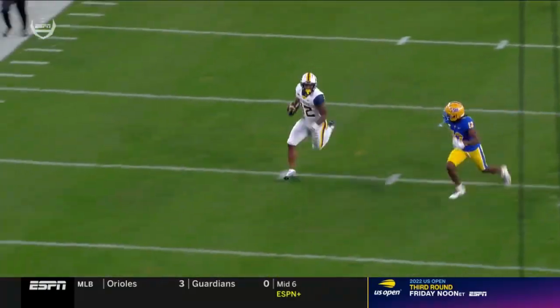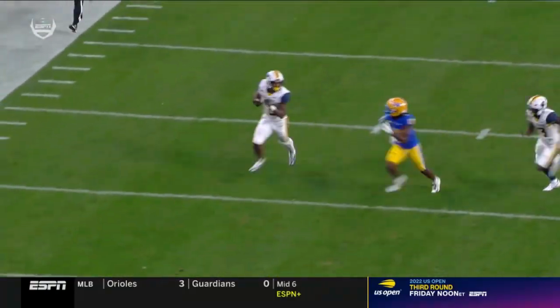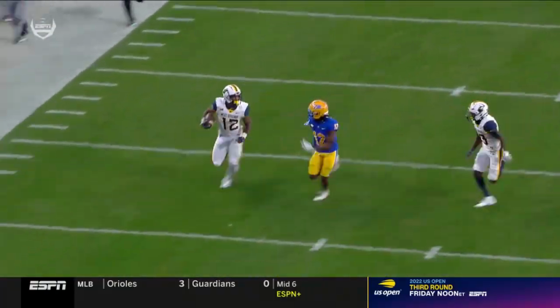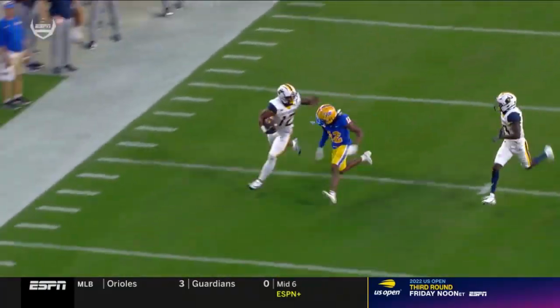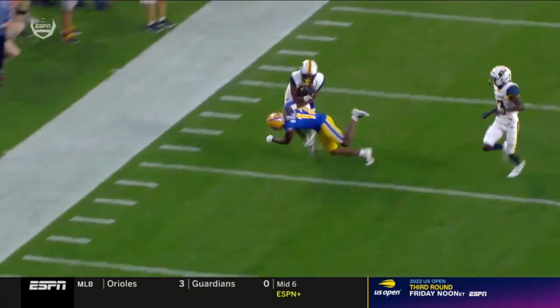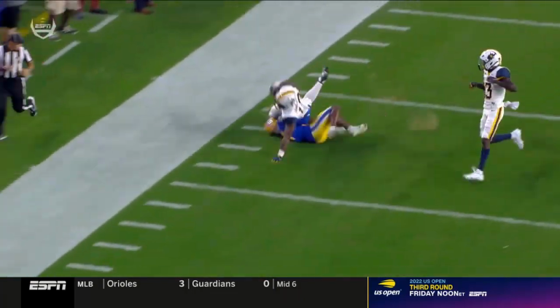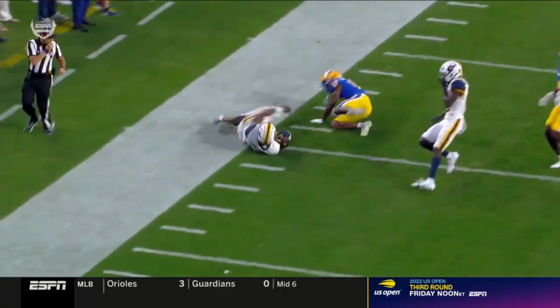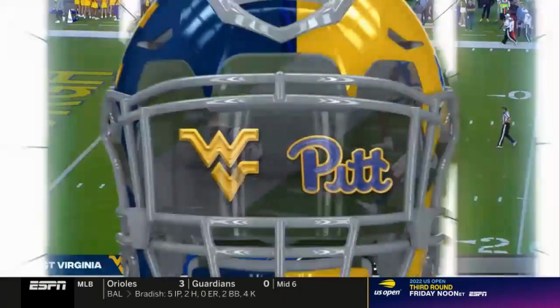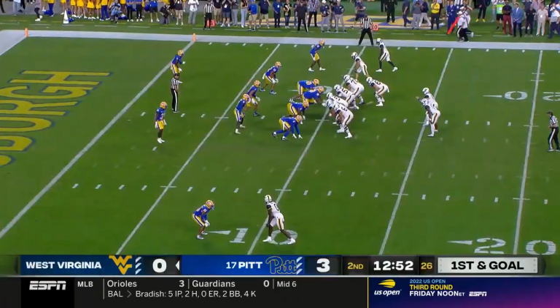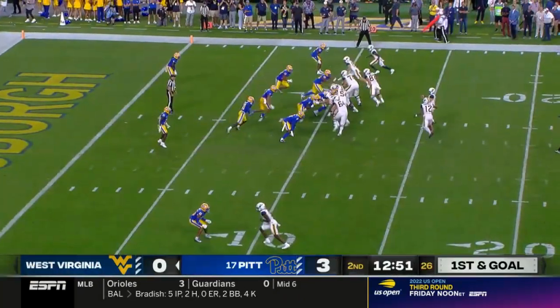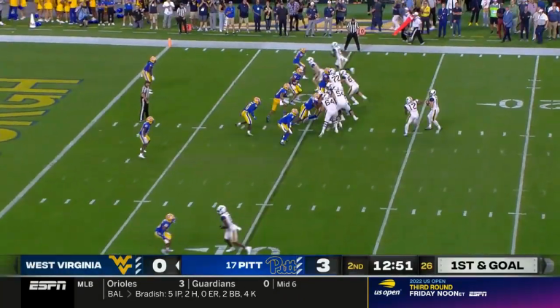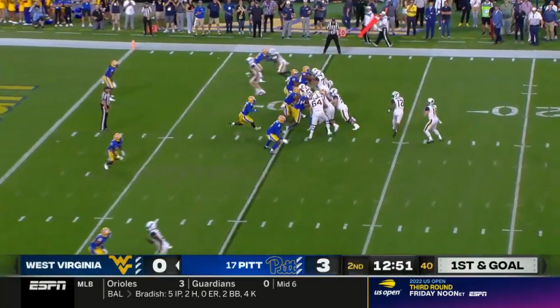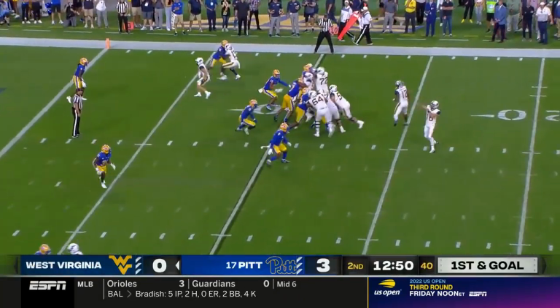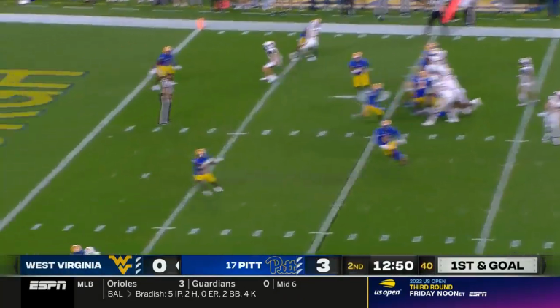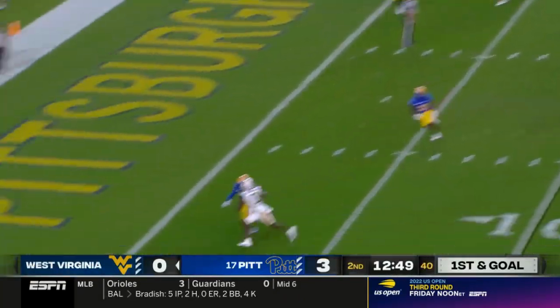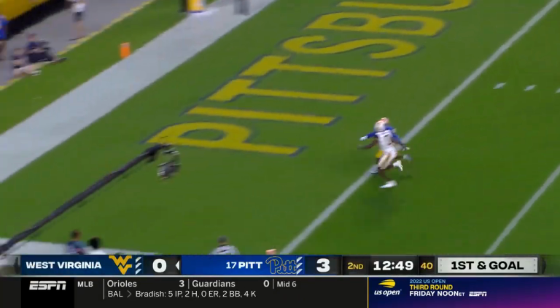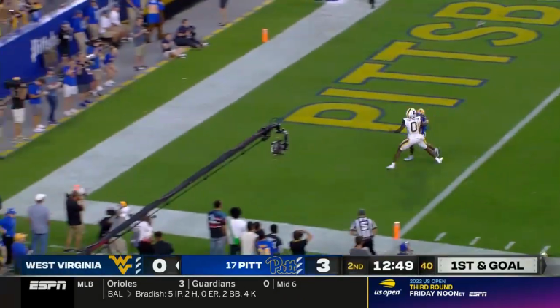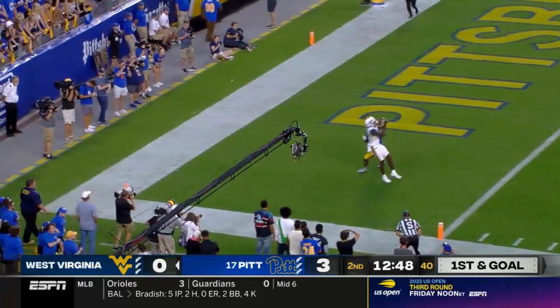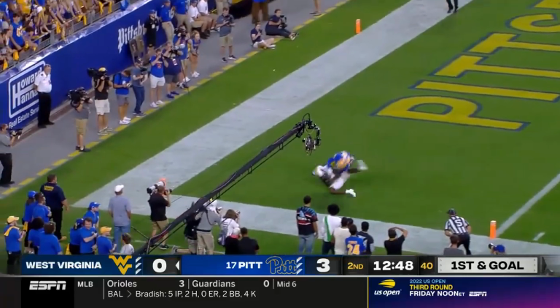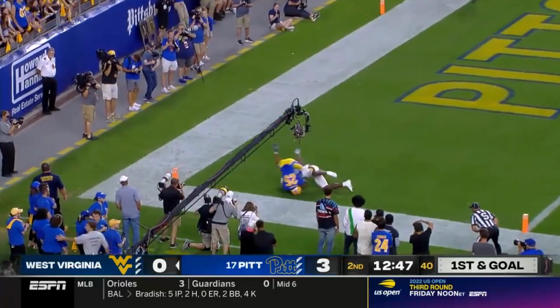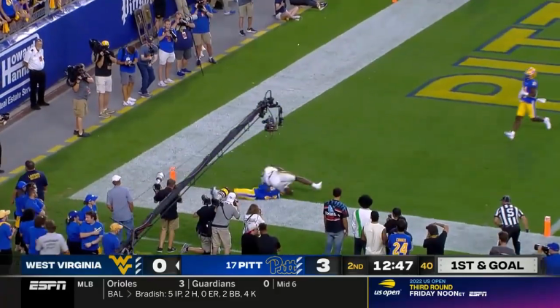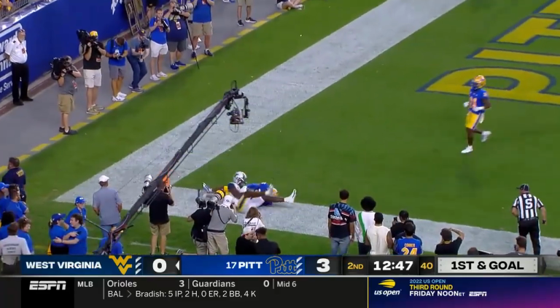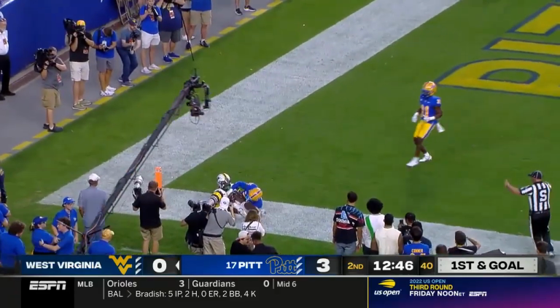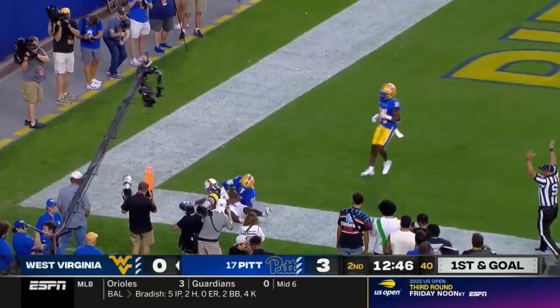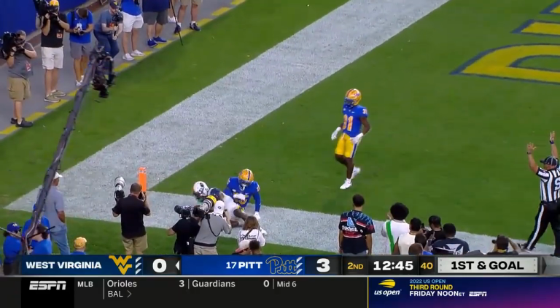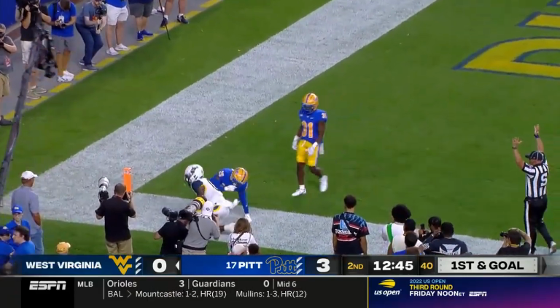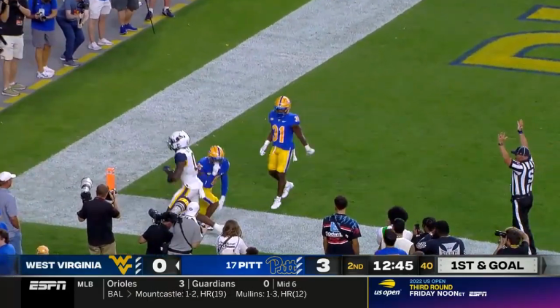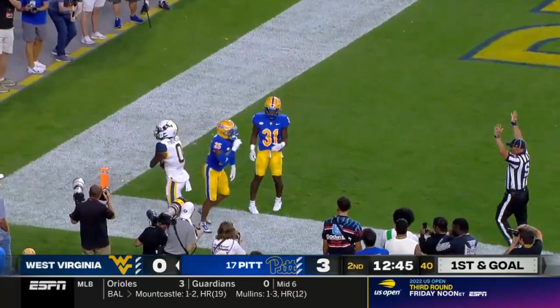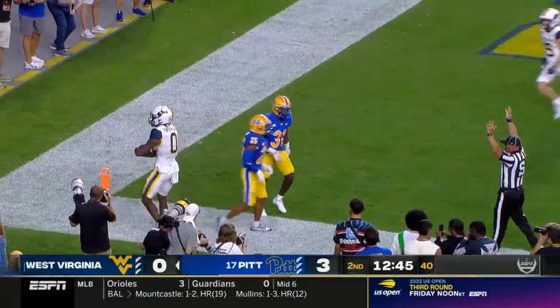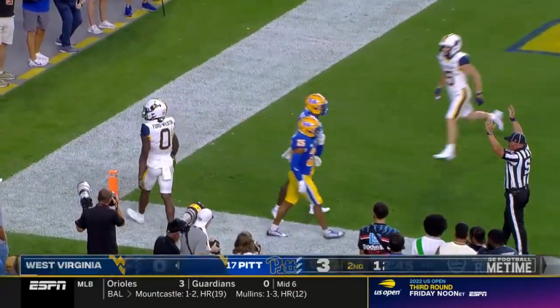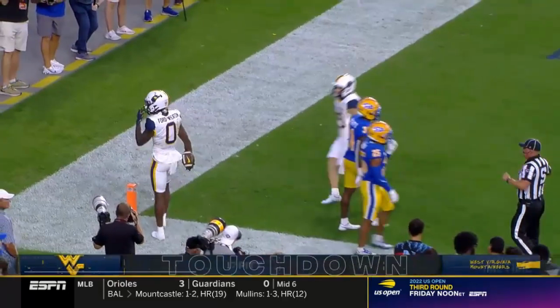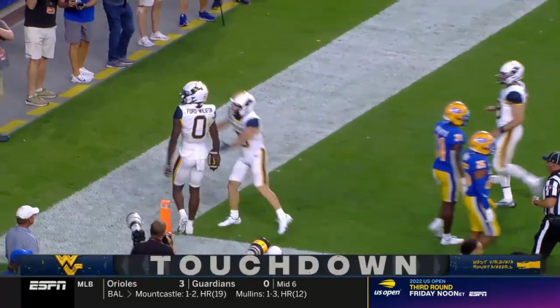But they alluded to the fact you're going to see him in the backfield. He's 6'2", 240 pounds, and he was rolling. Tempo for West Virginia. Bryce Ford Wheaton answers for the Mountaineers.